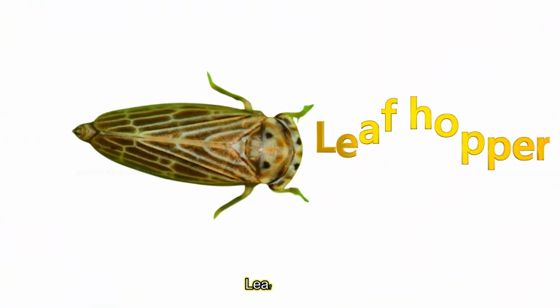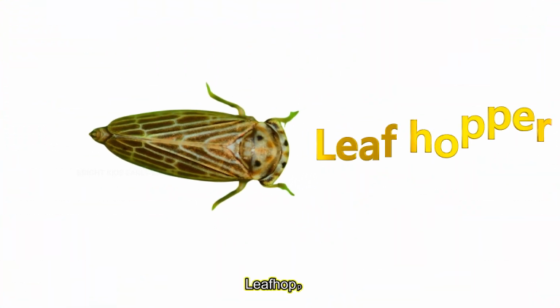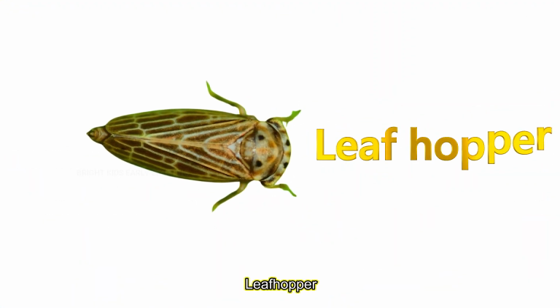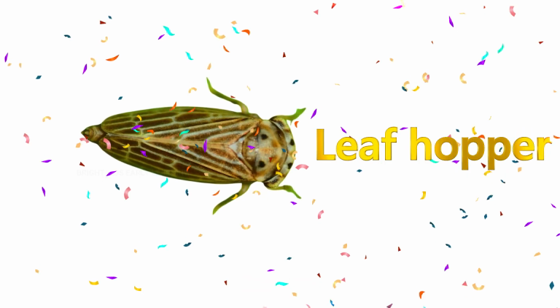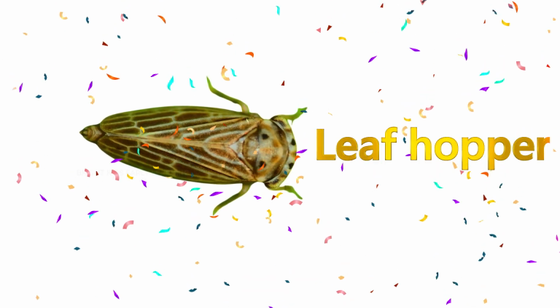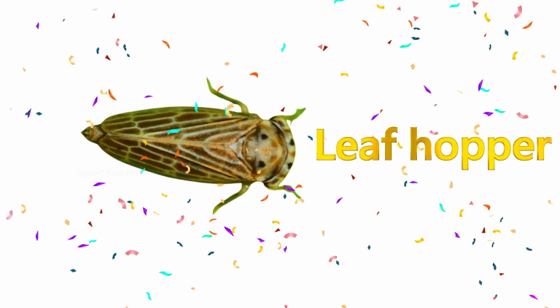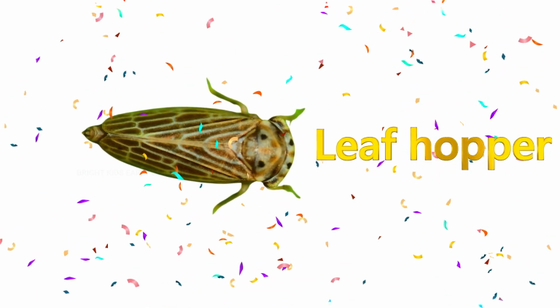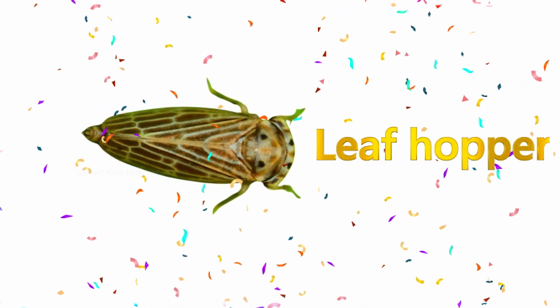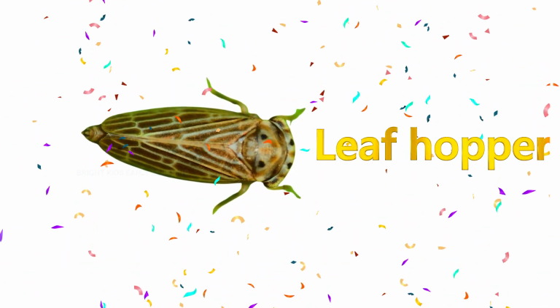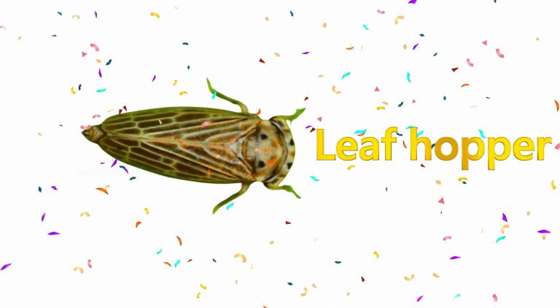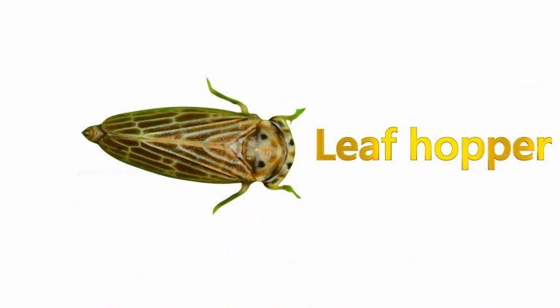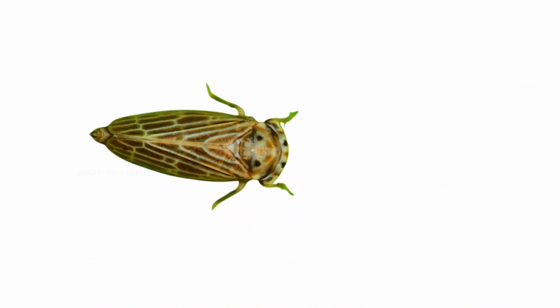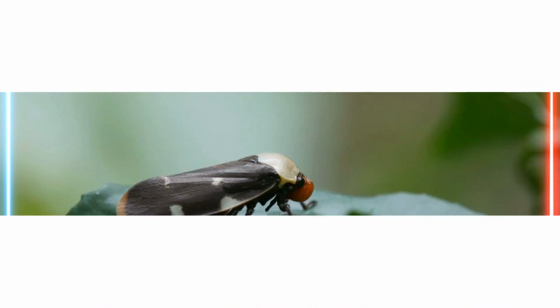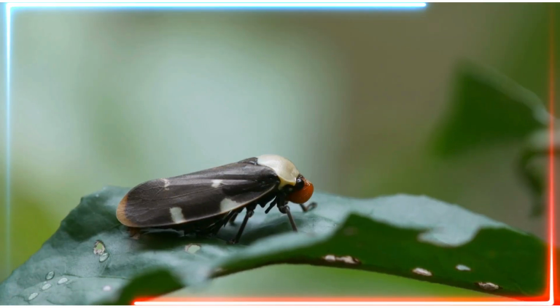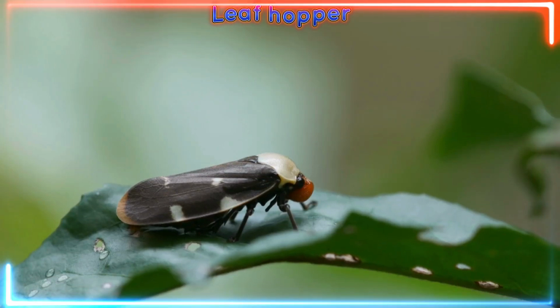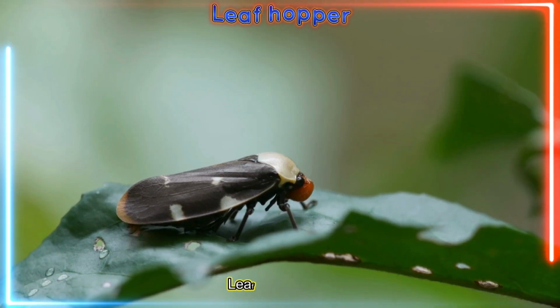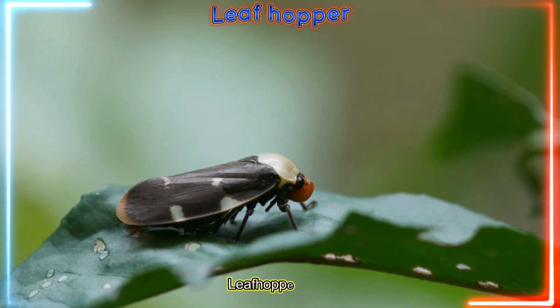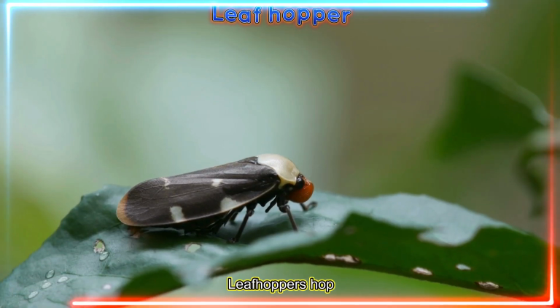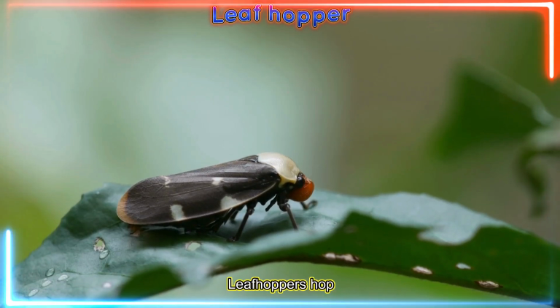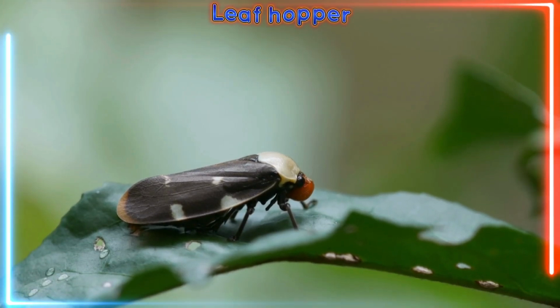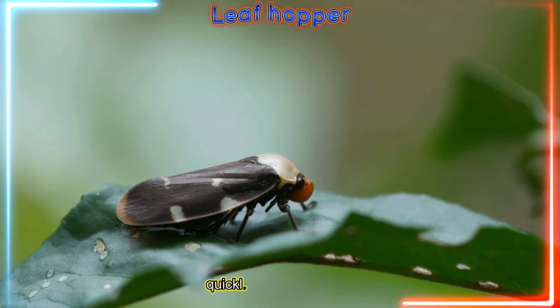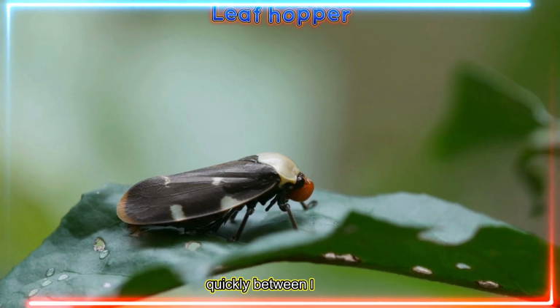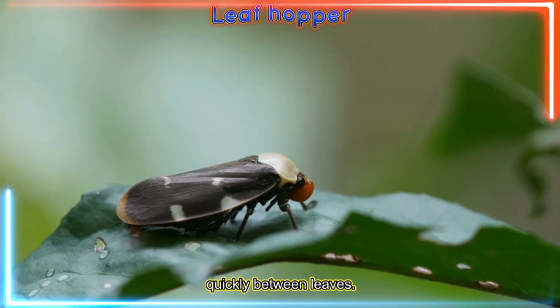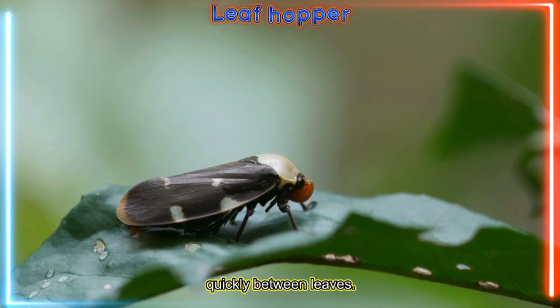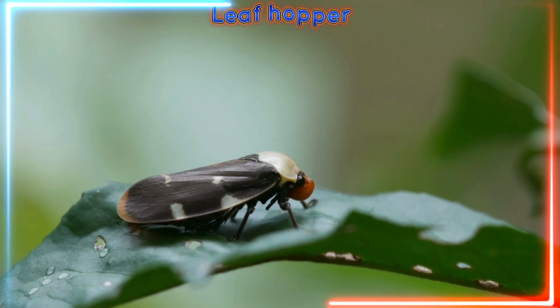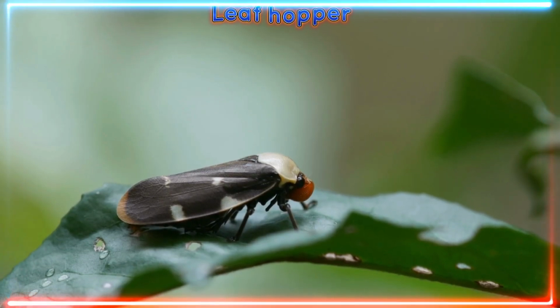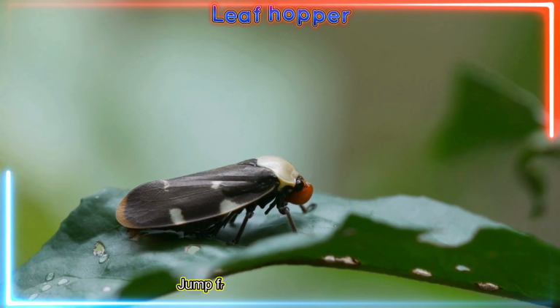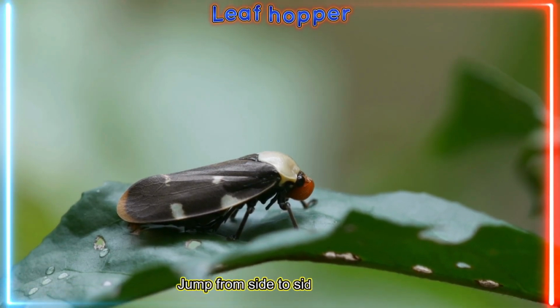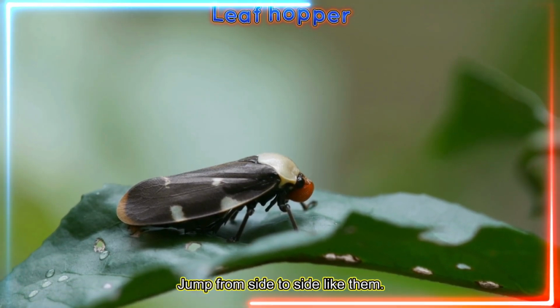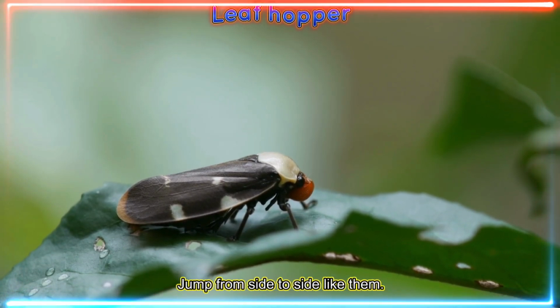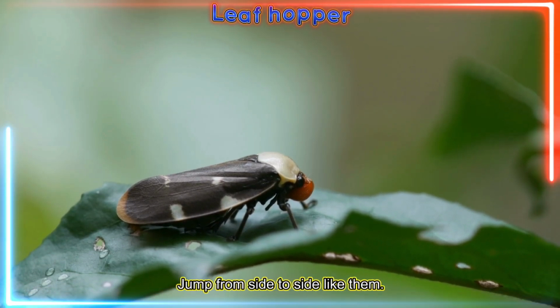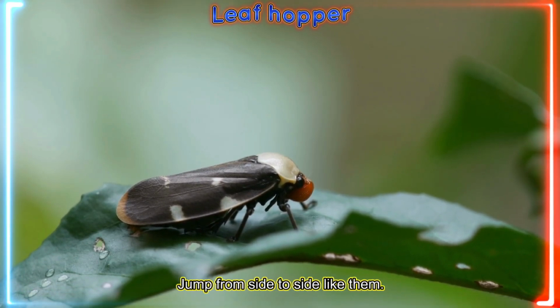Leafhopper! Leafhoppers hop quickly between leaves. Jump from side to side like them.